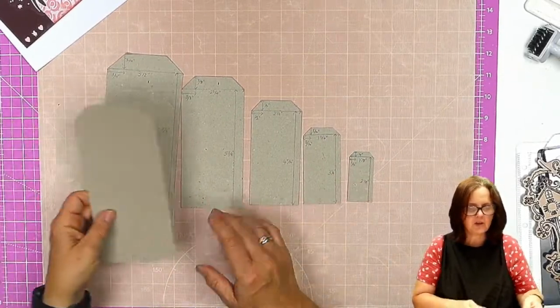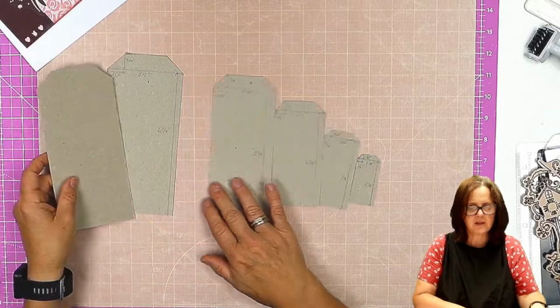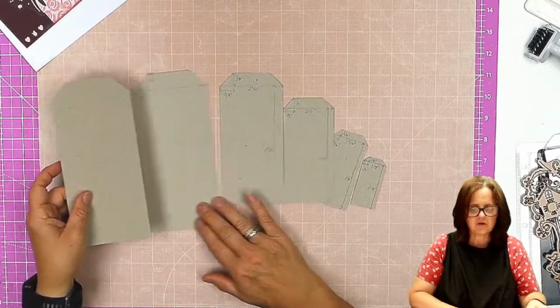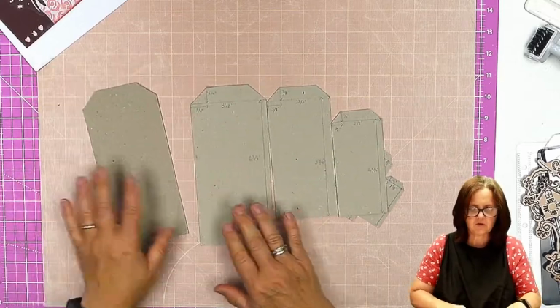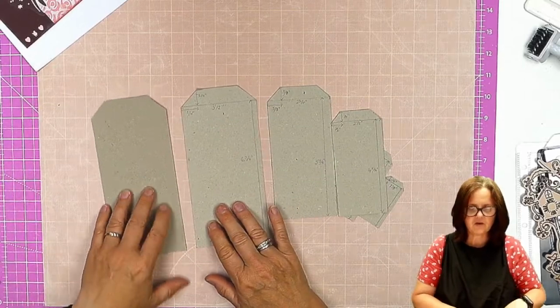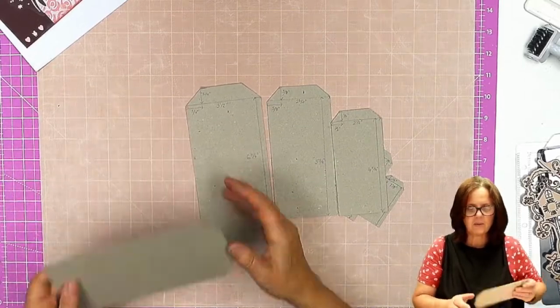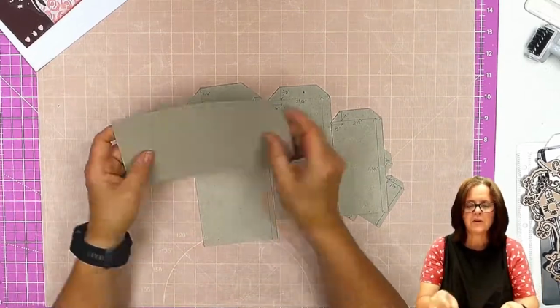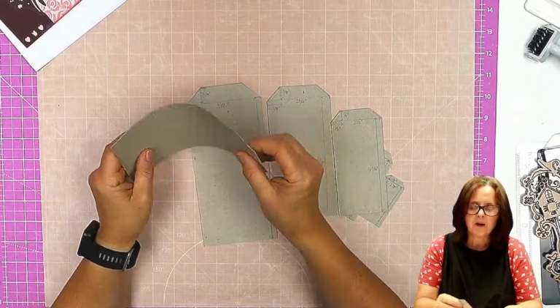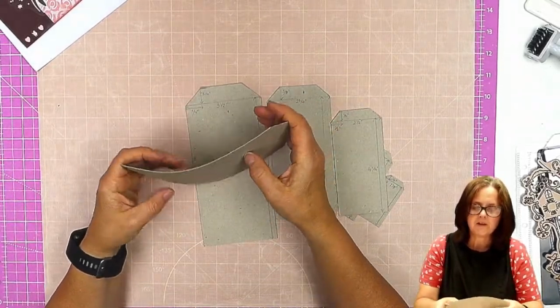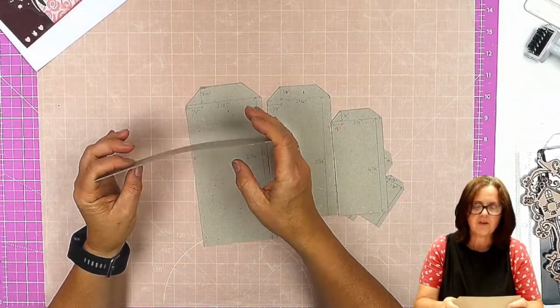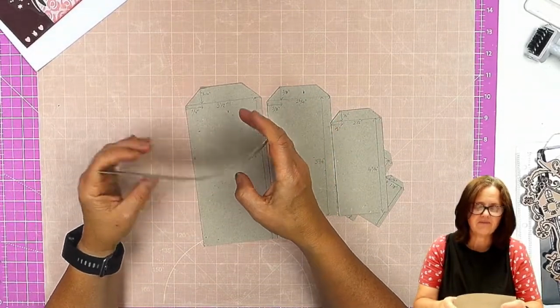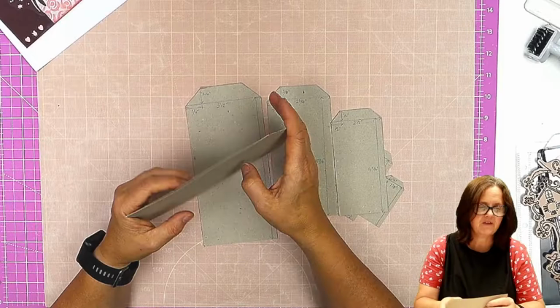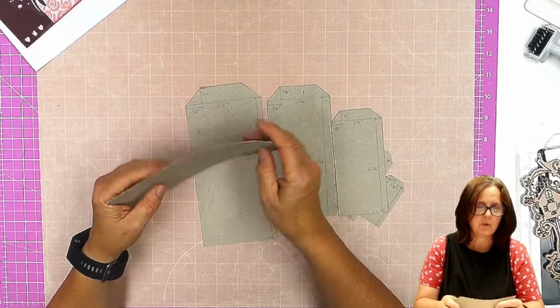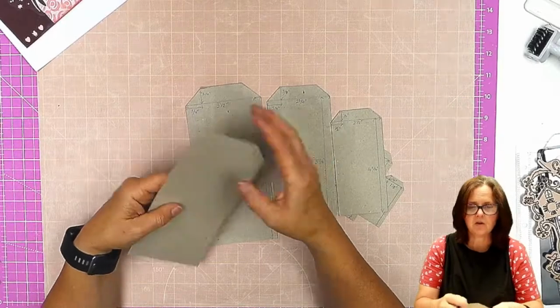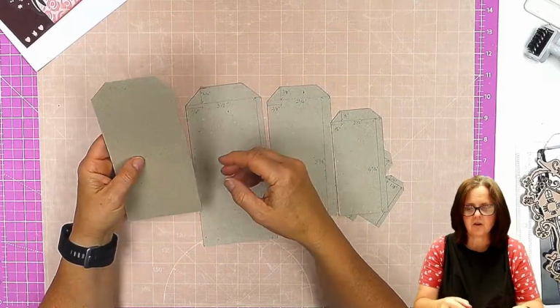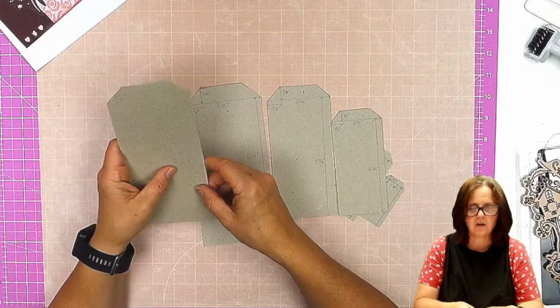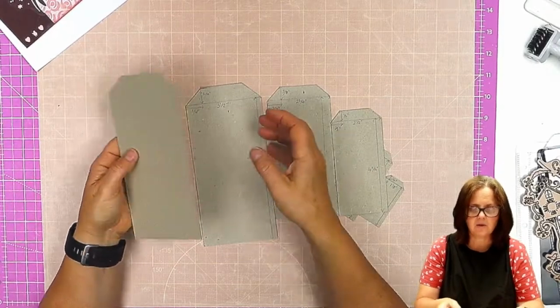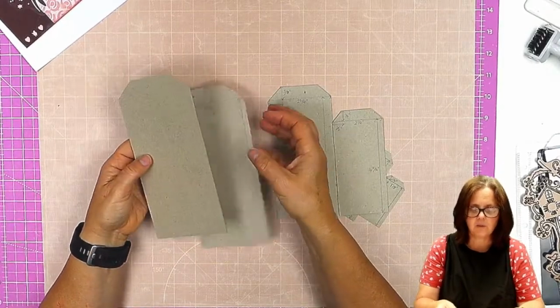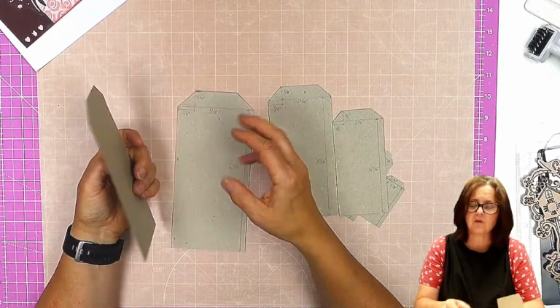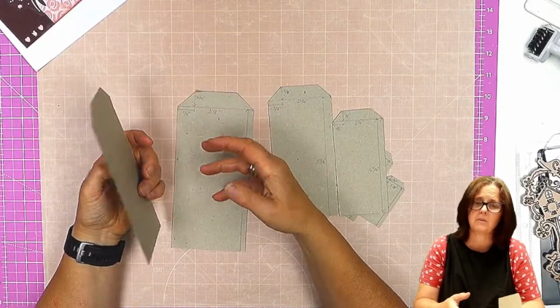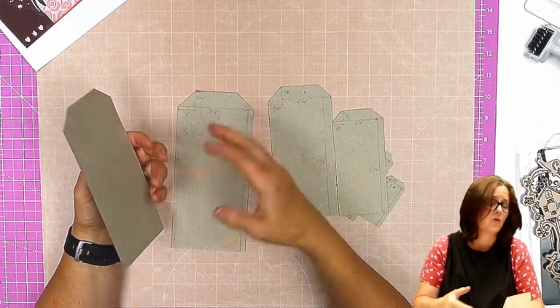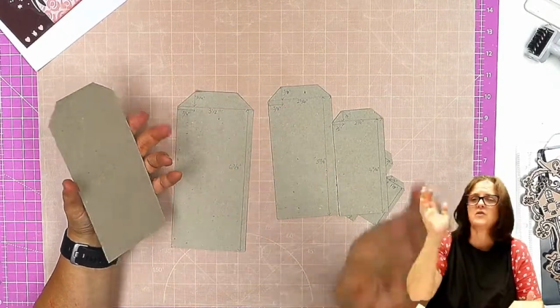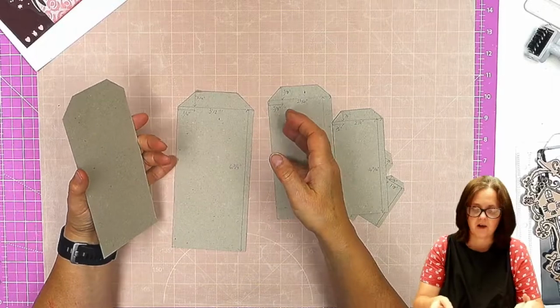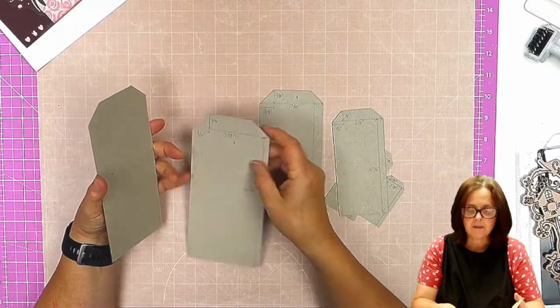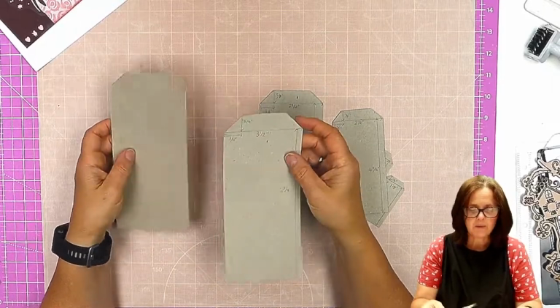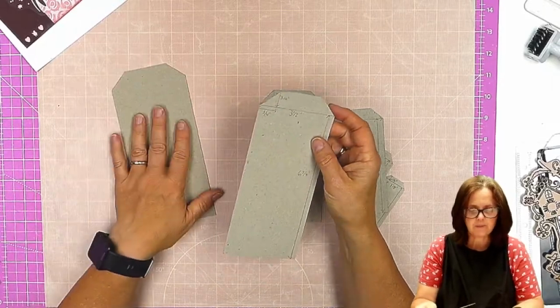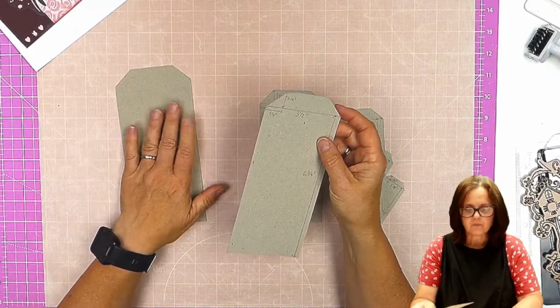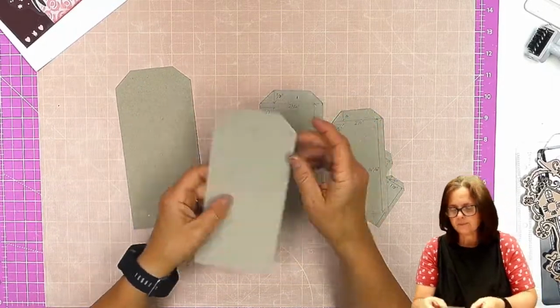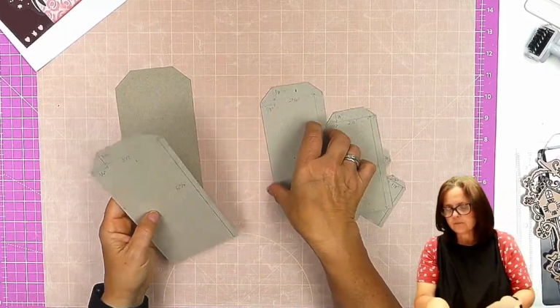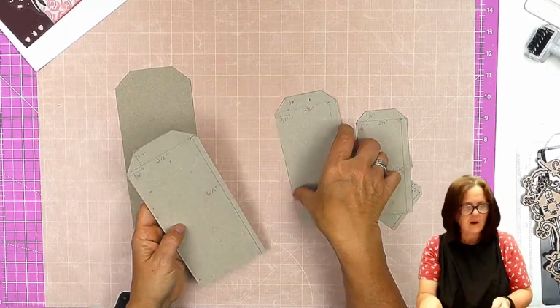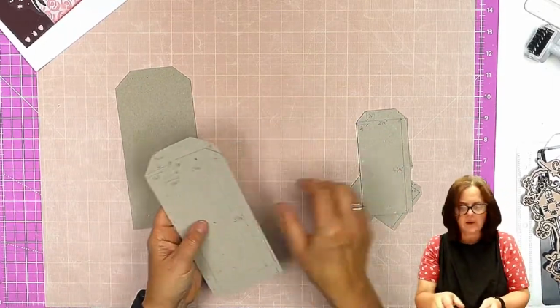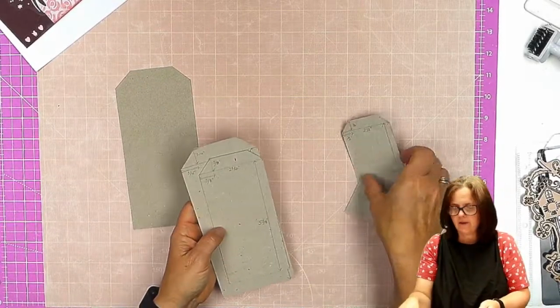What I do is I literally draw around on greyboard. This is quite a thin flexible one. You can use harder ones, thicker ones — you can use mountboard or even just ordinary card.